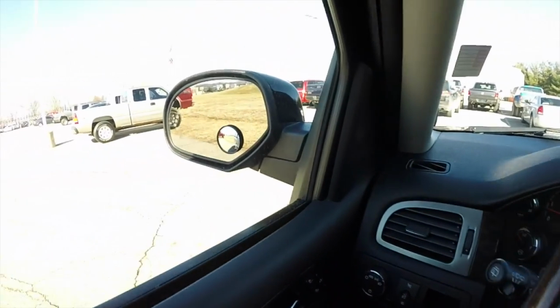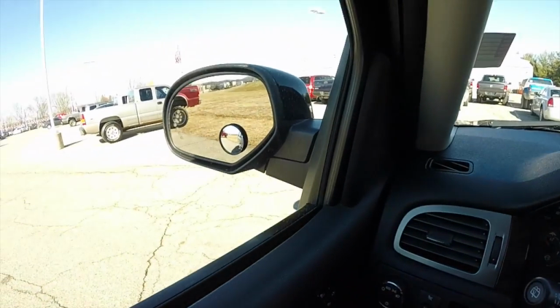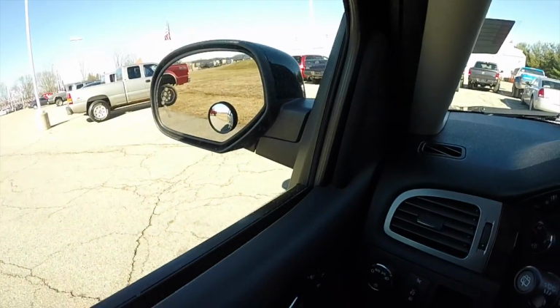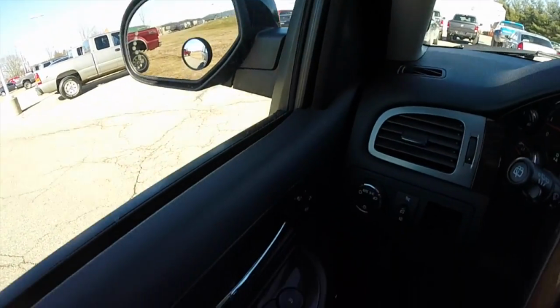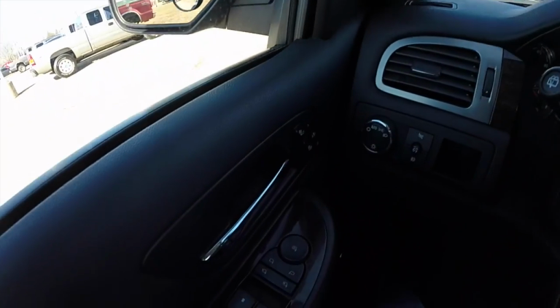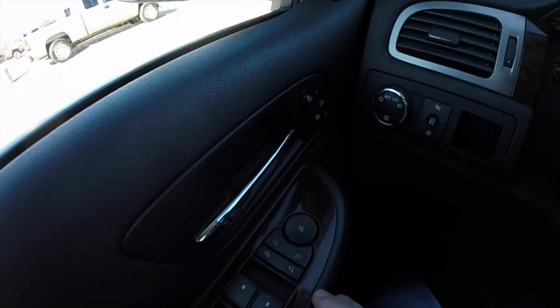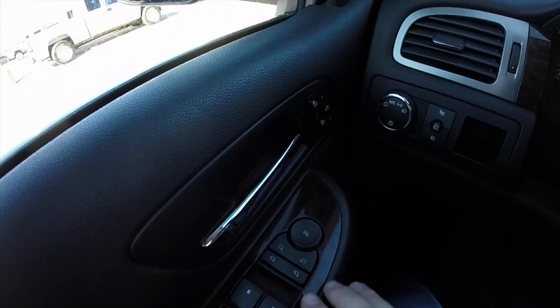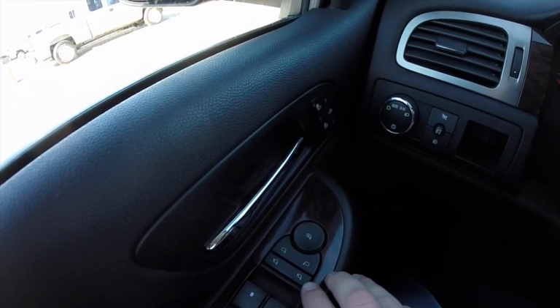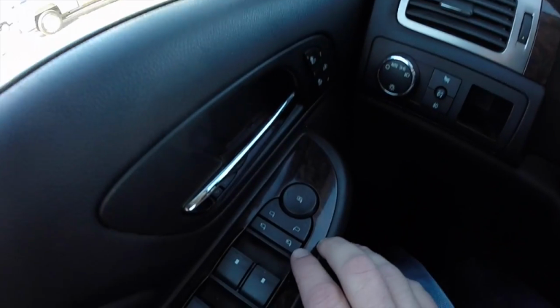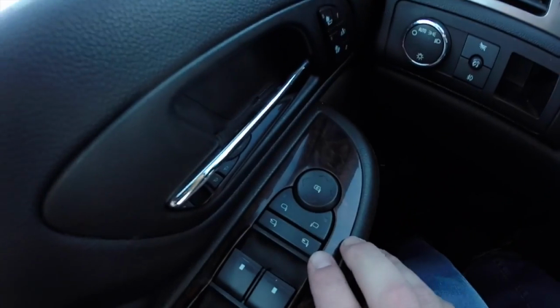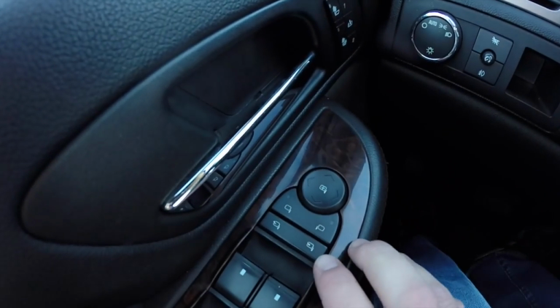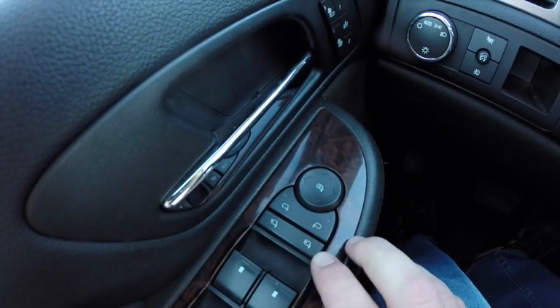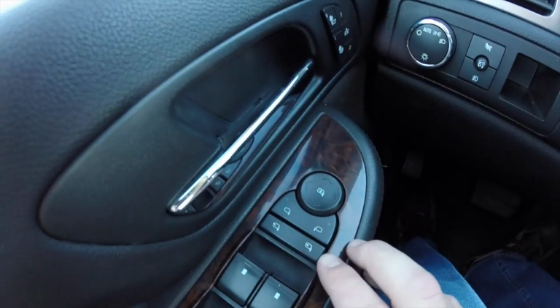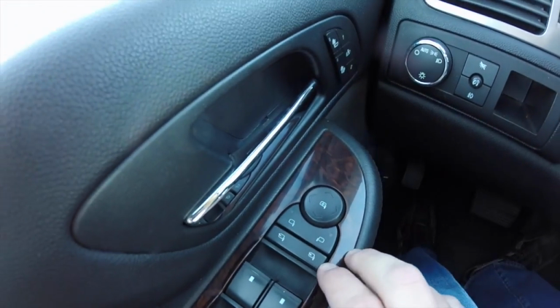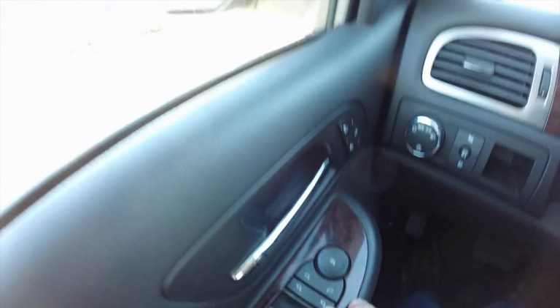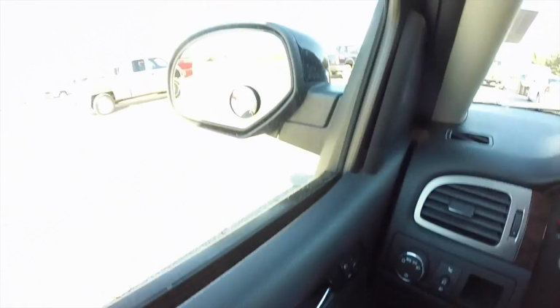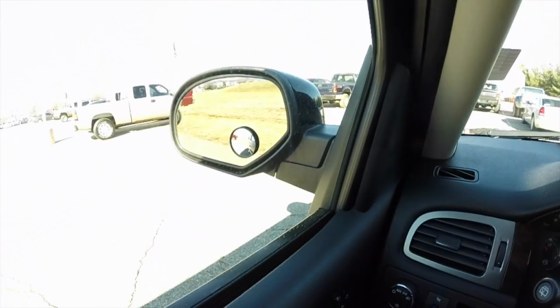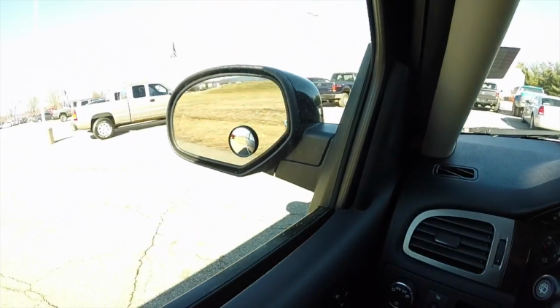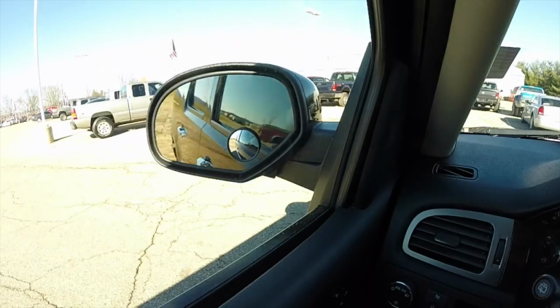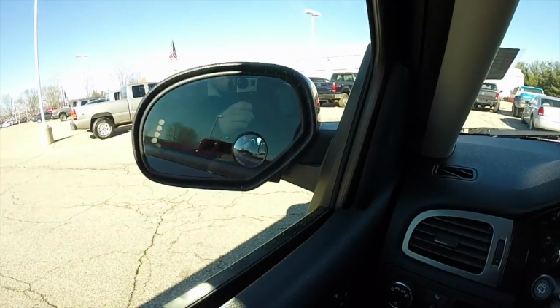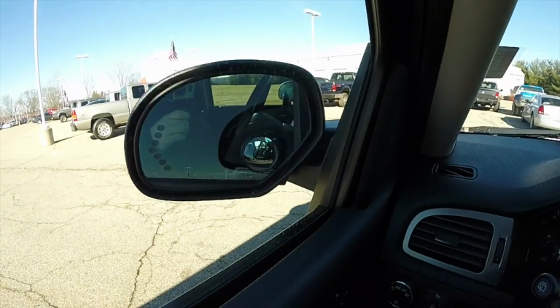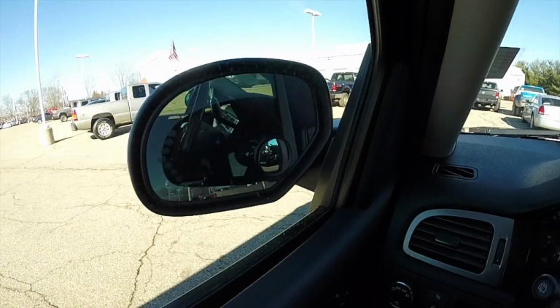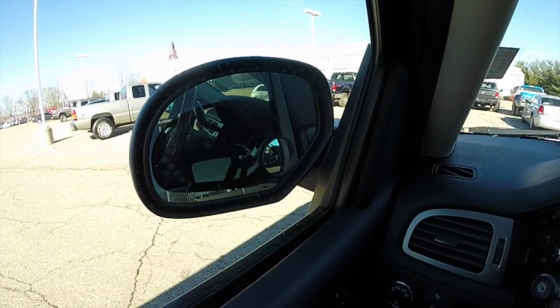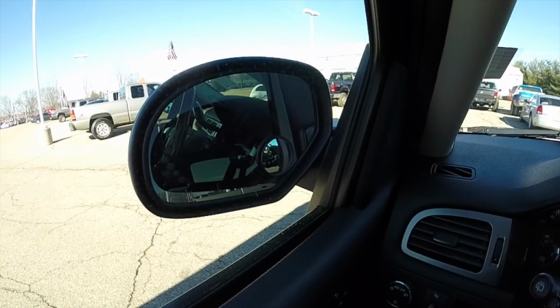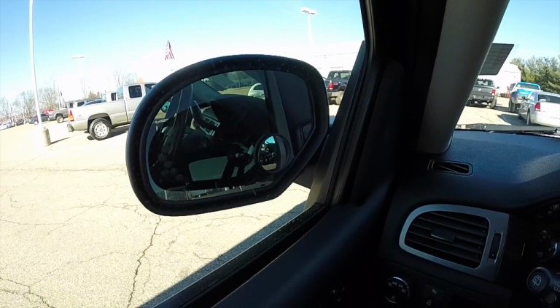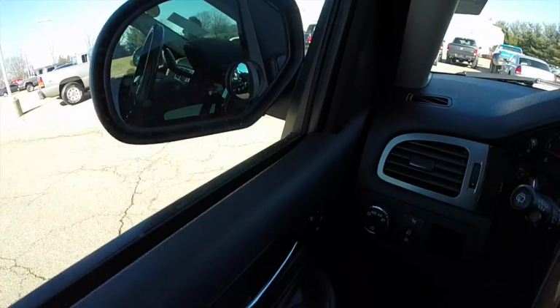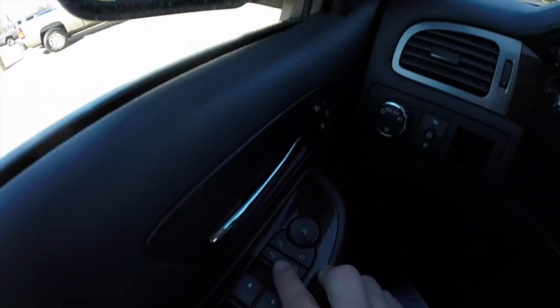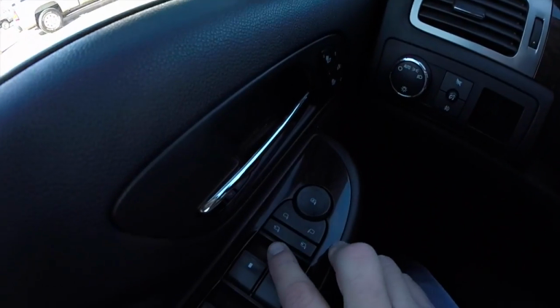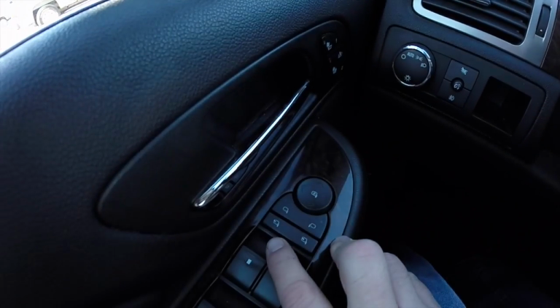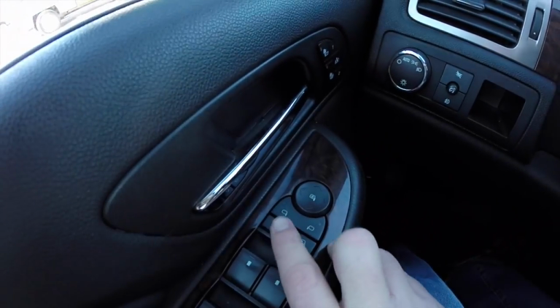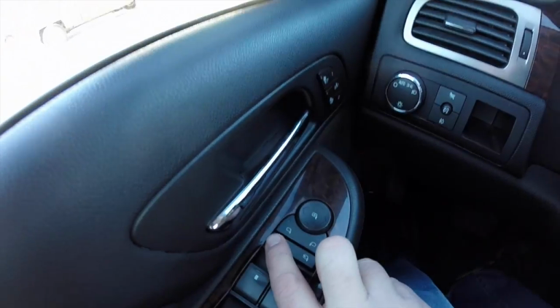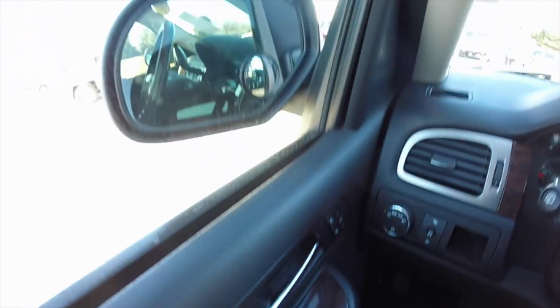It does have power fold-away mirrors. To fold them in, just press the button on the door. To fold them back out, just press the button to the left.